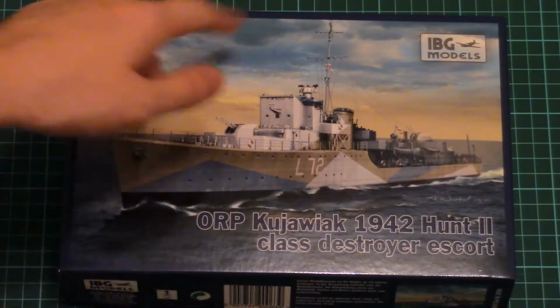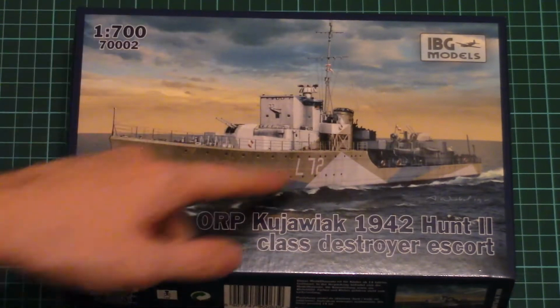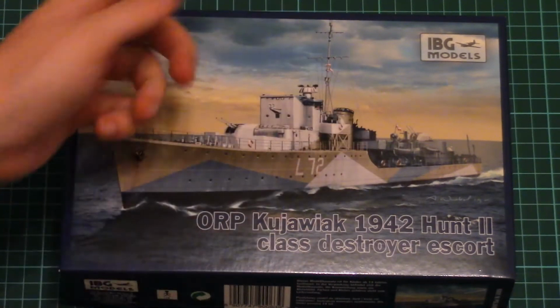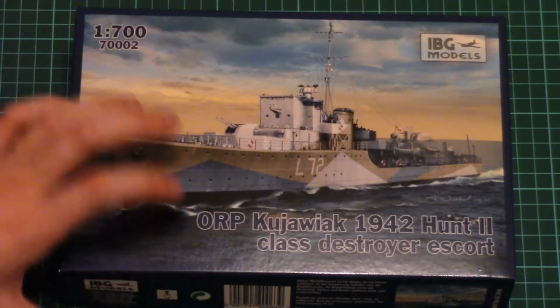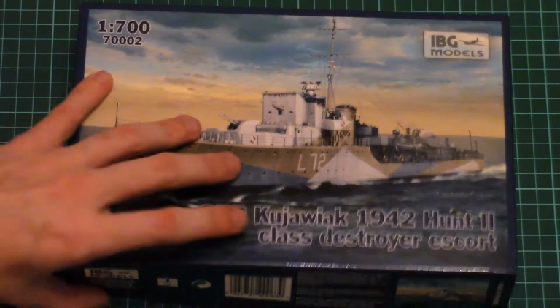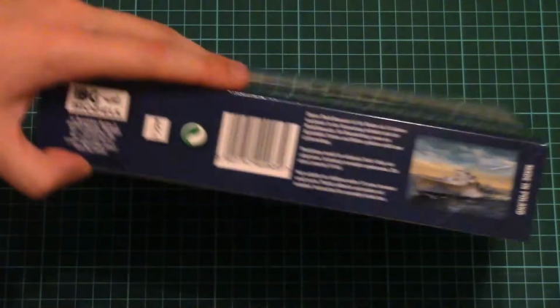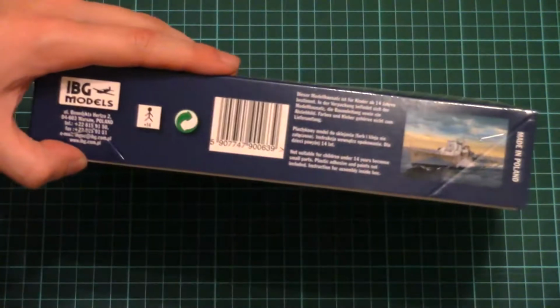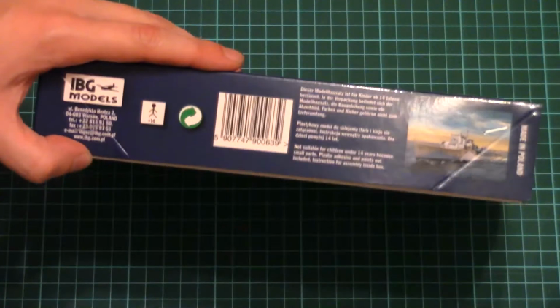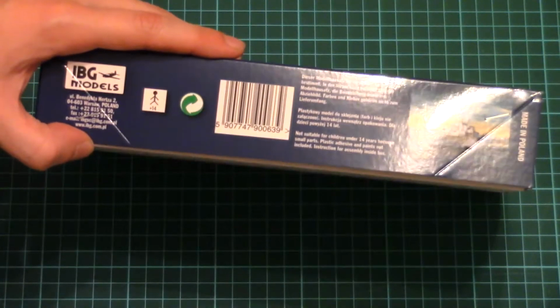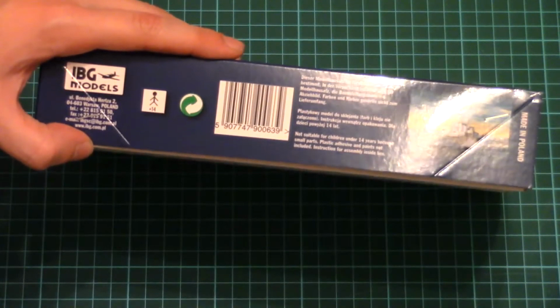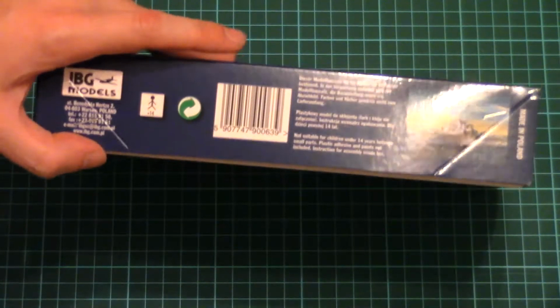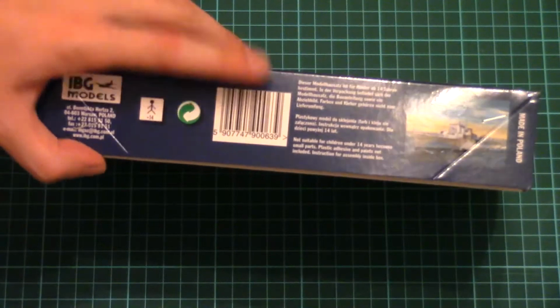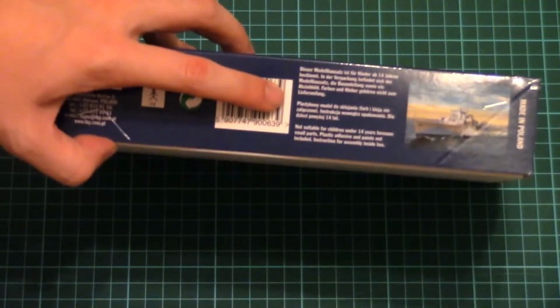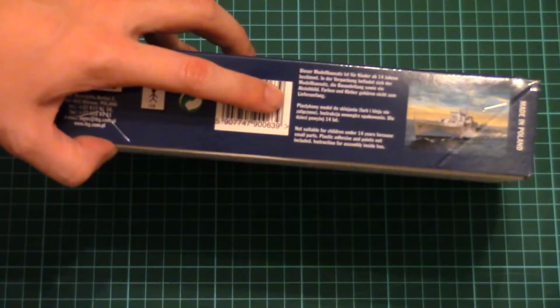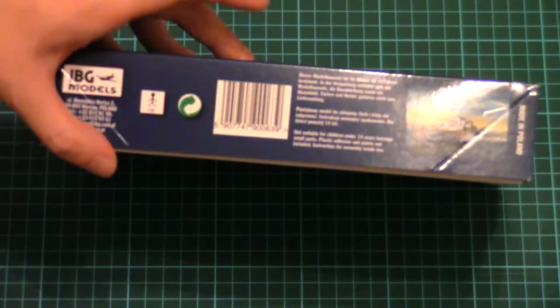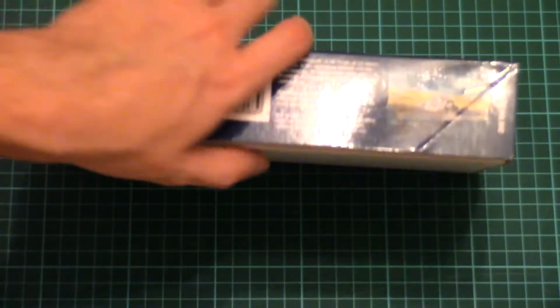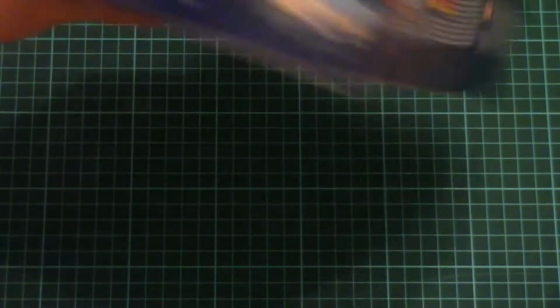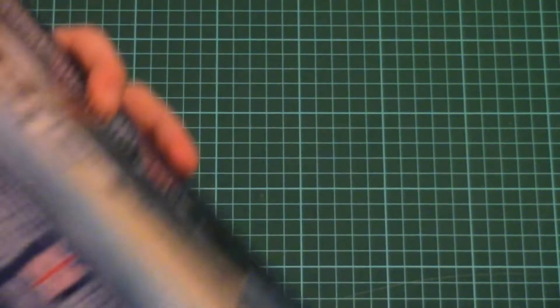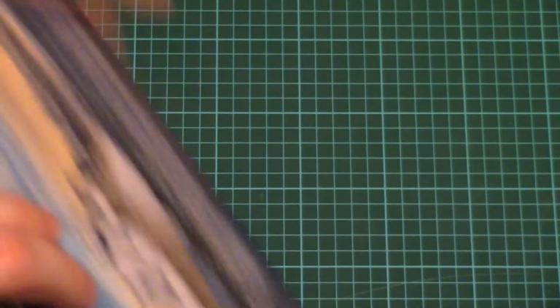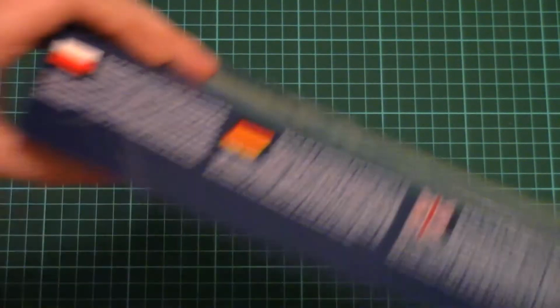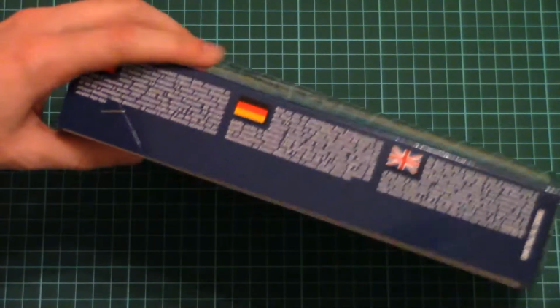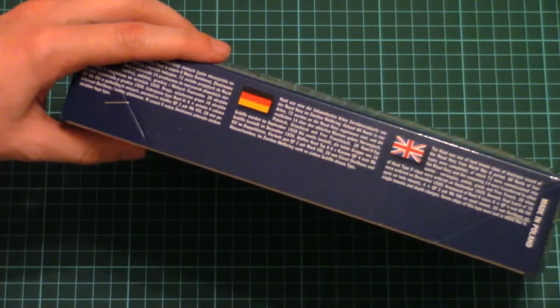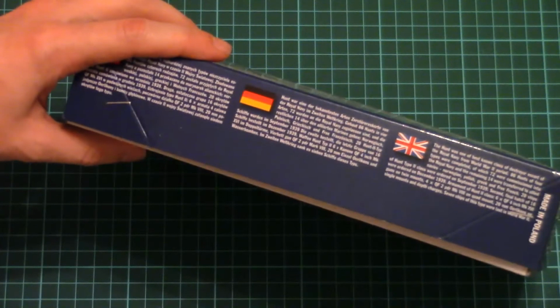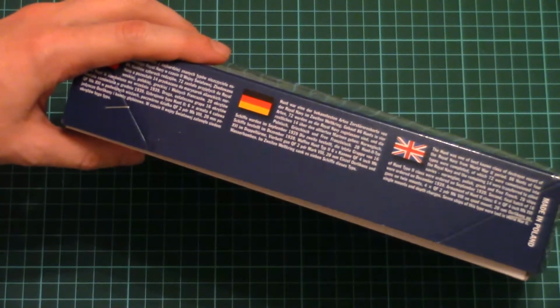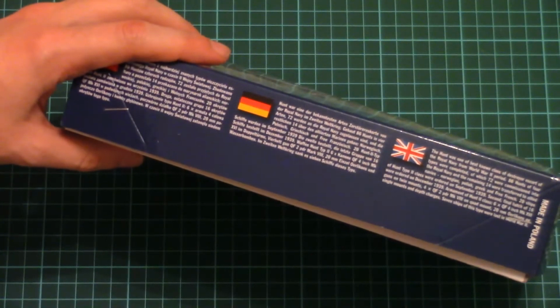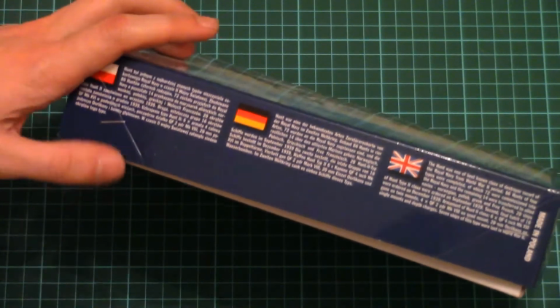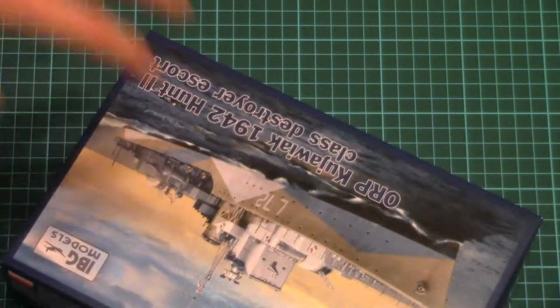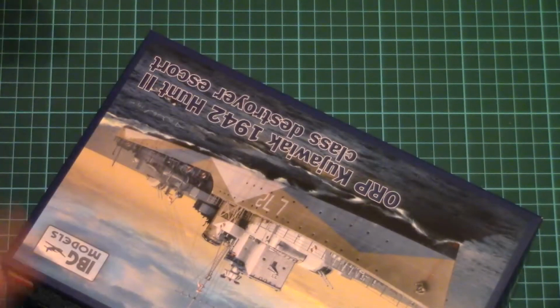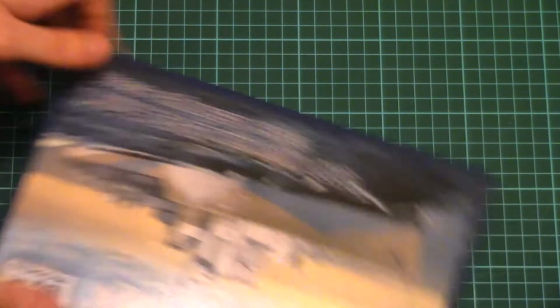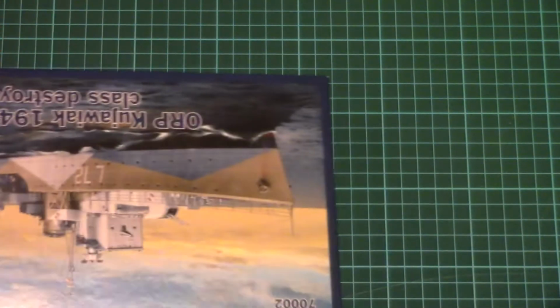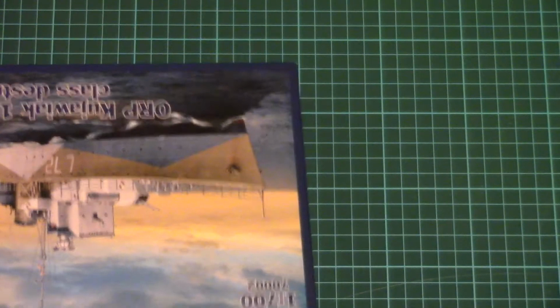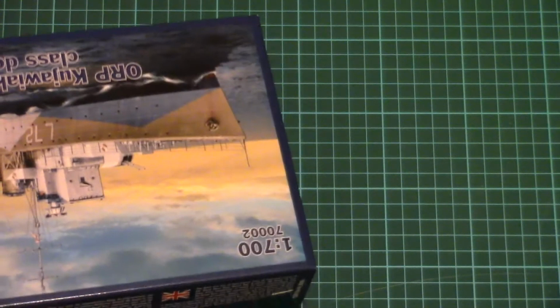We have this nice box art on the front side of course. On the other side there is some safety information, and then here we have some short history notes about the real ship.